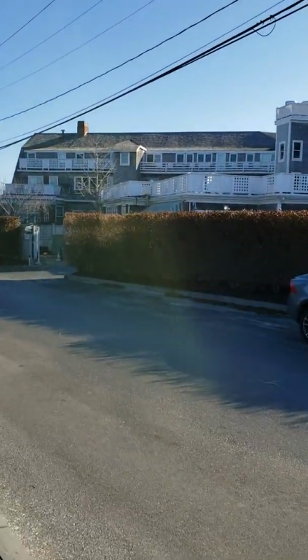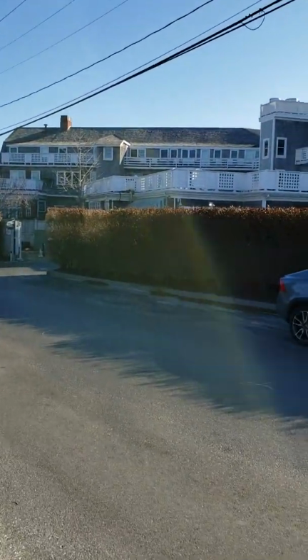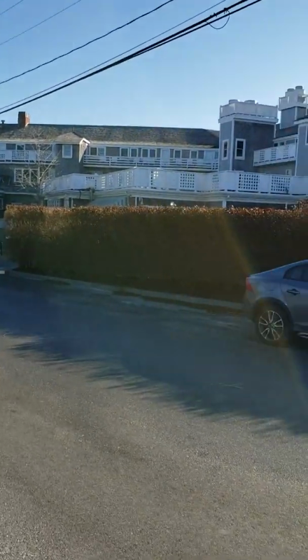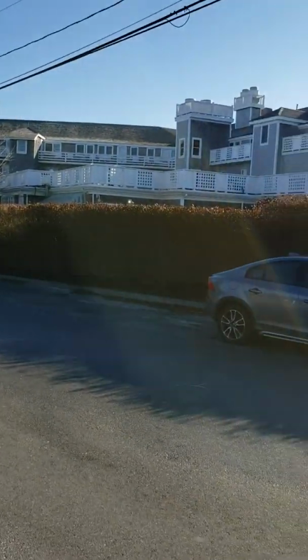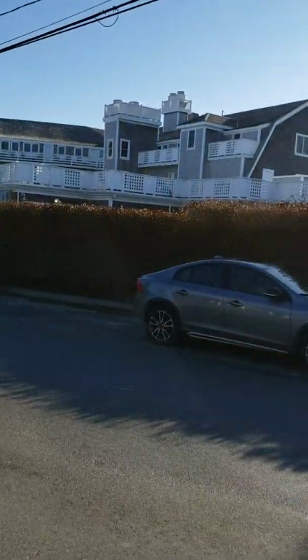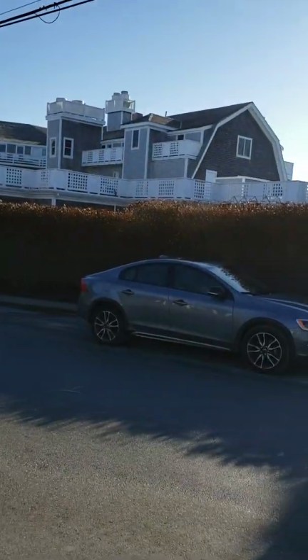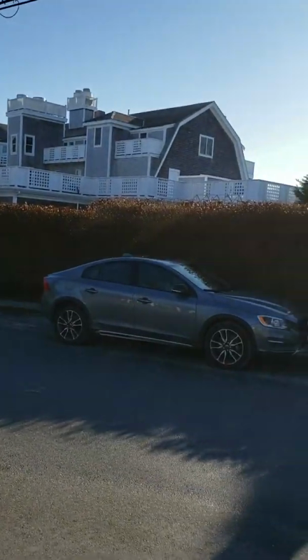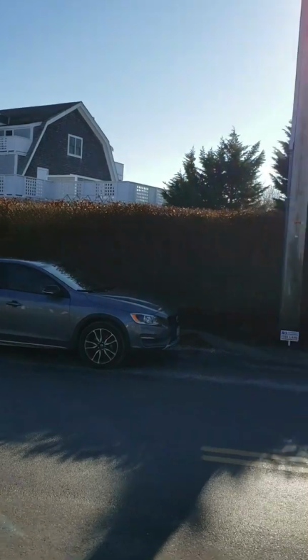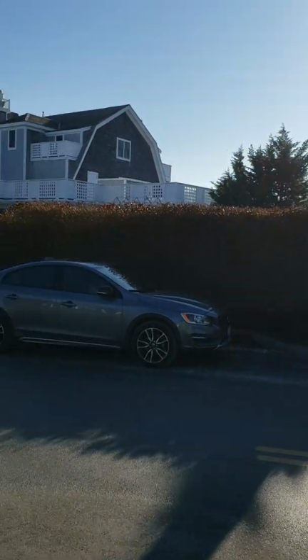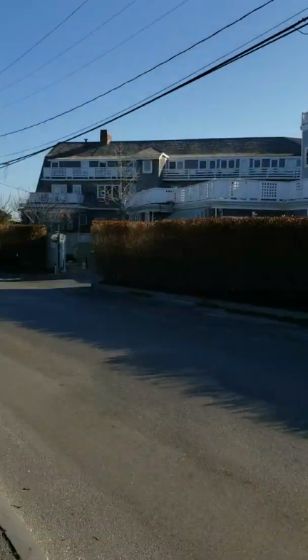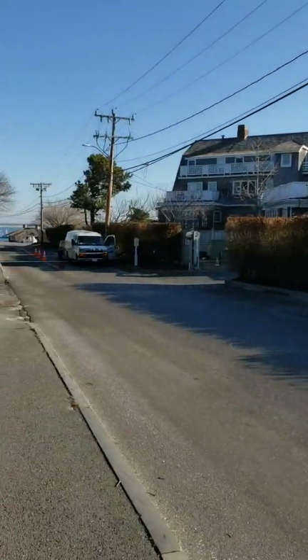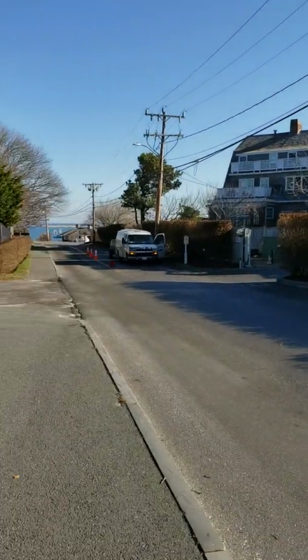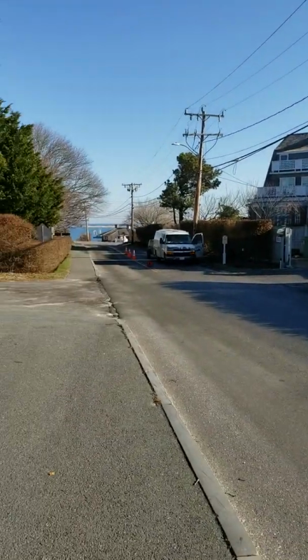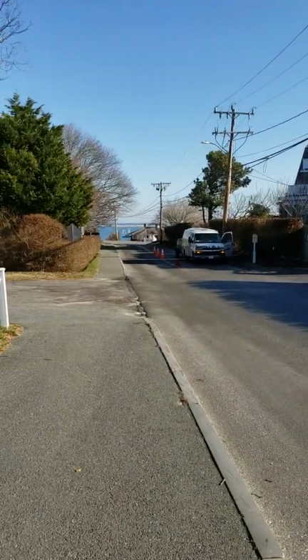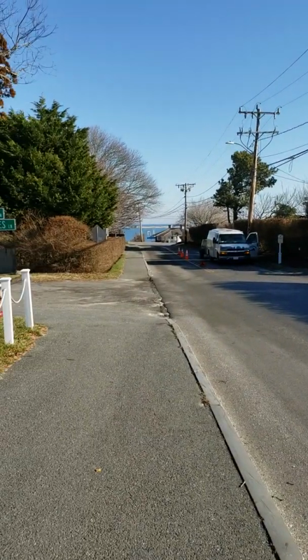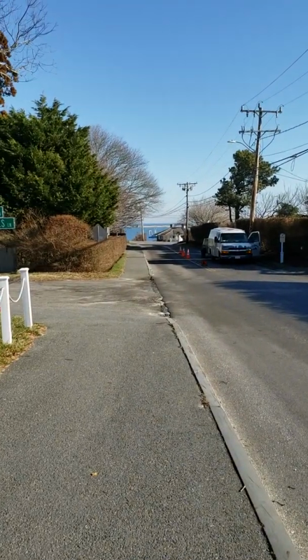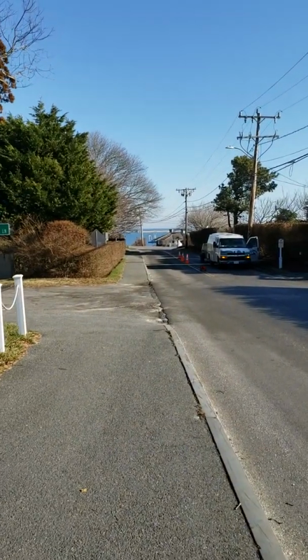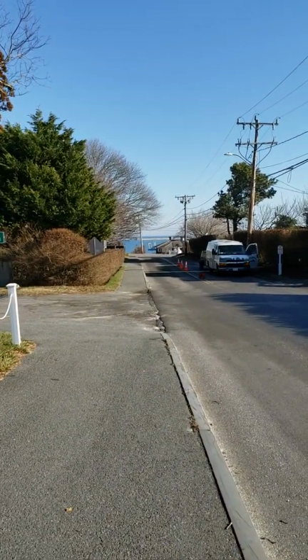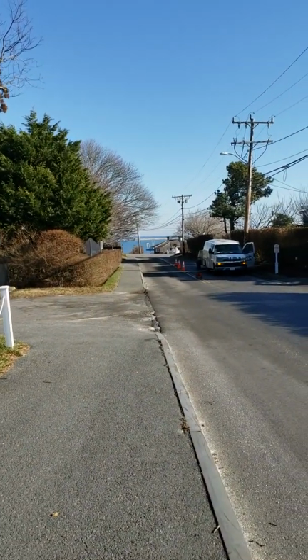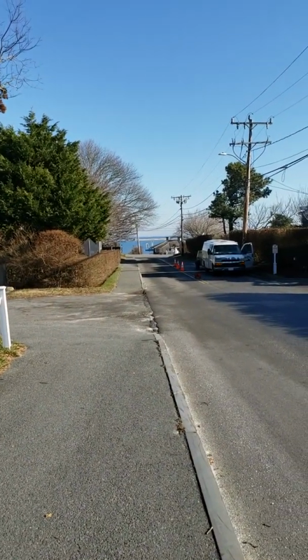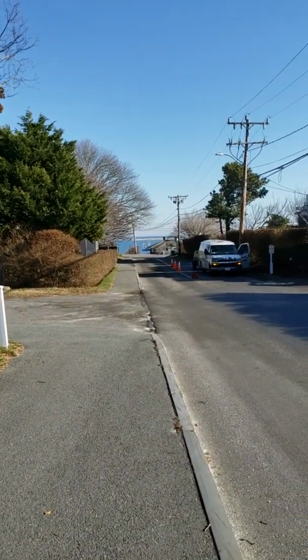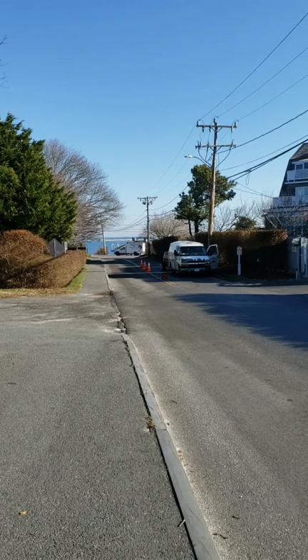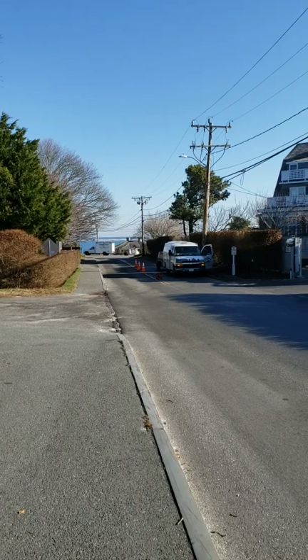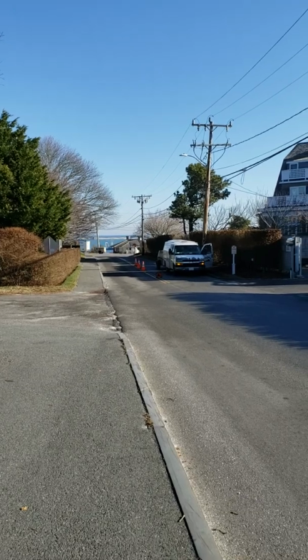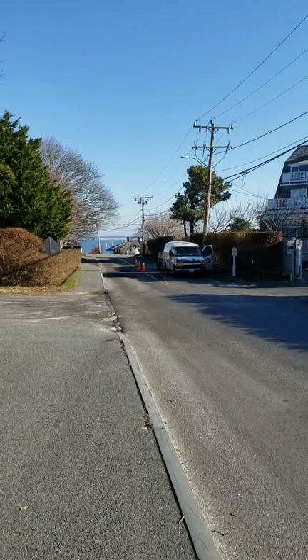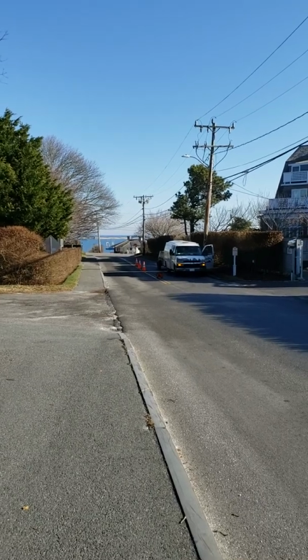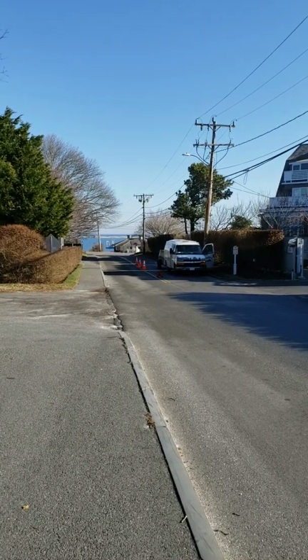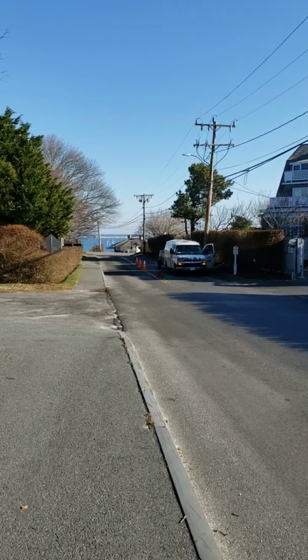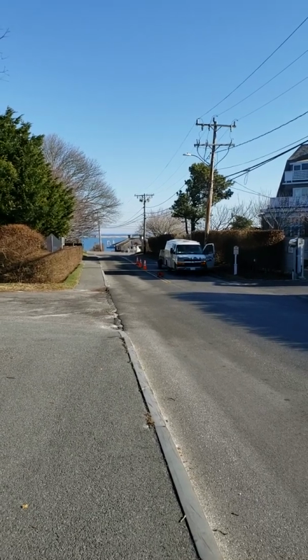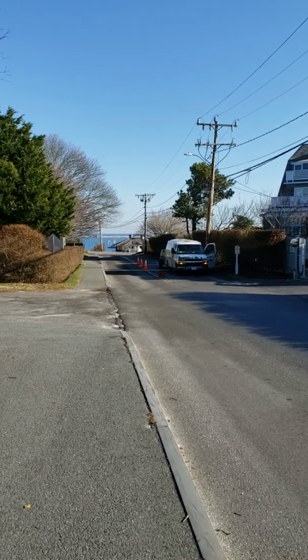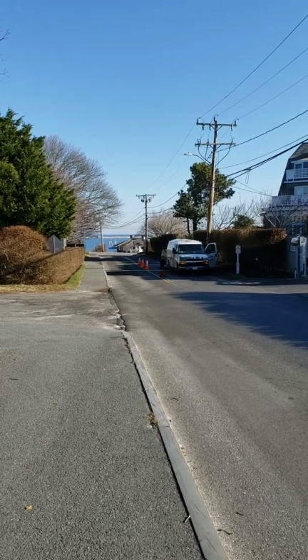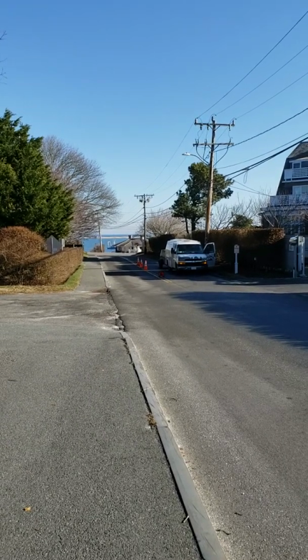It doesn't look so grand from behind, but there you can see out there in the water. There's the bars that they talk about — those sandbars that are out there with little lighthouses scattered on them as well.